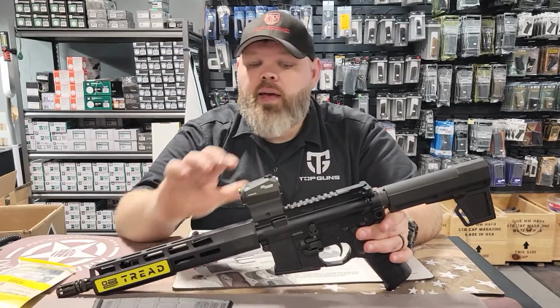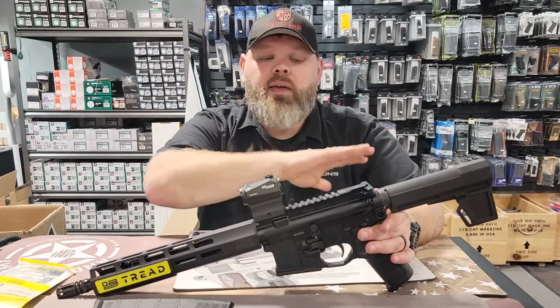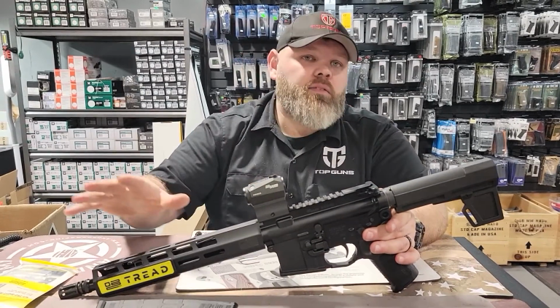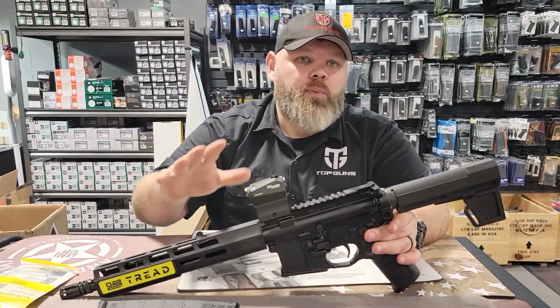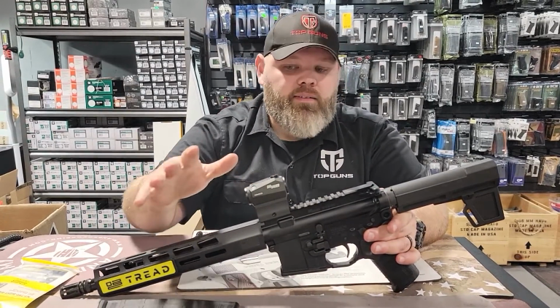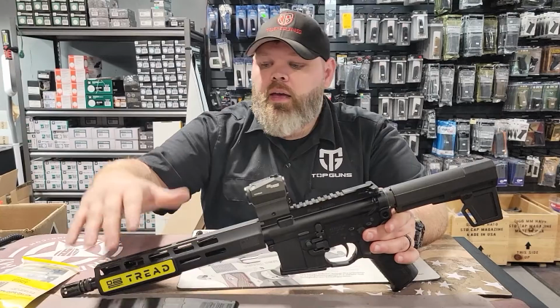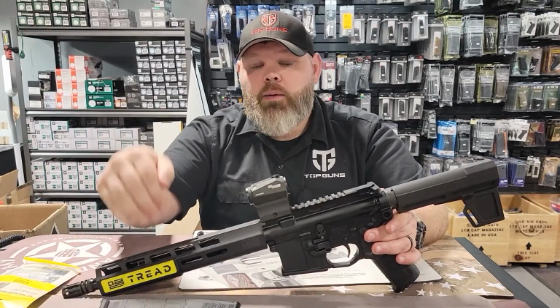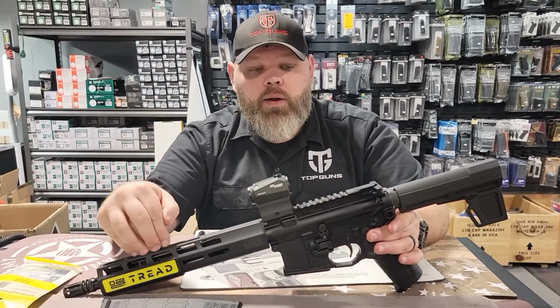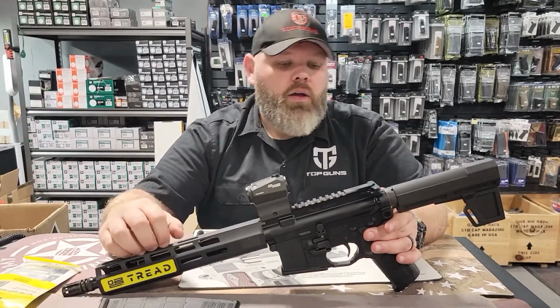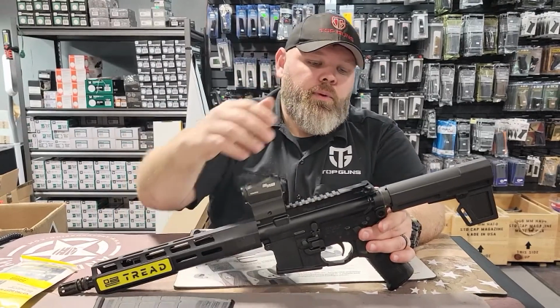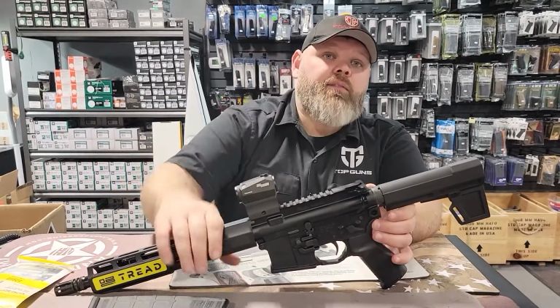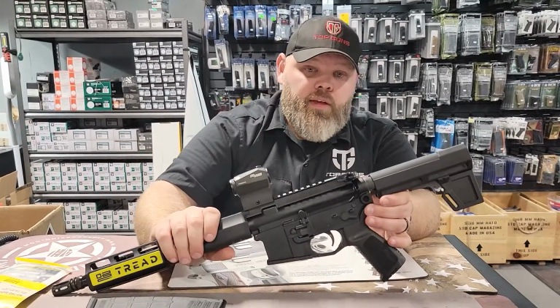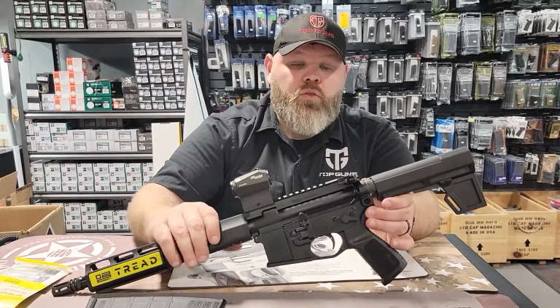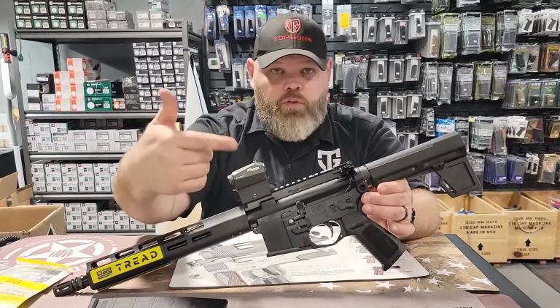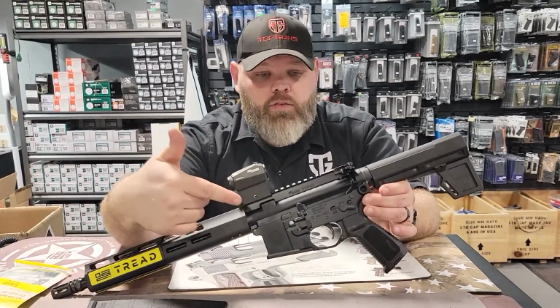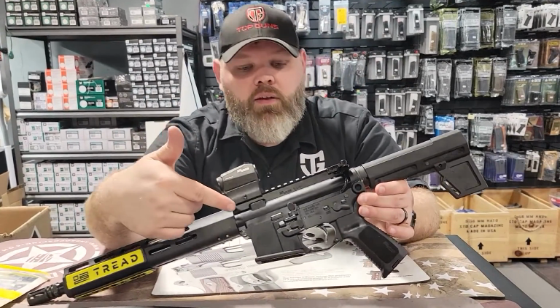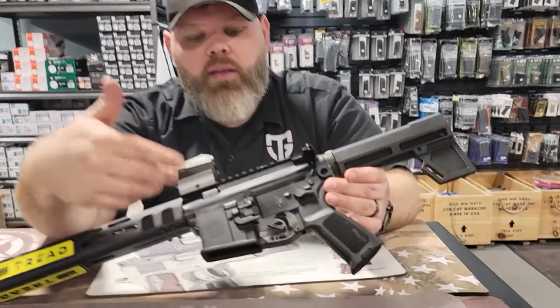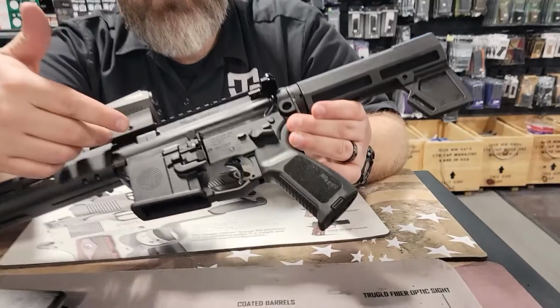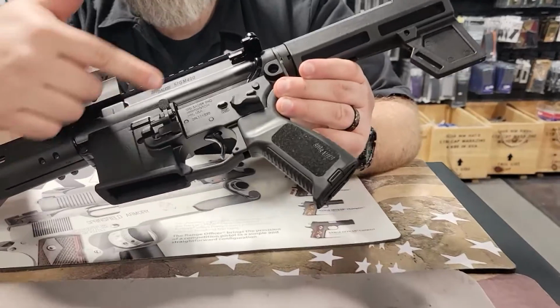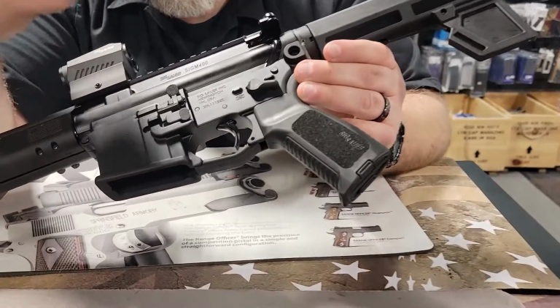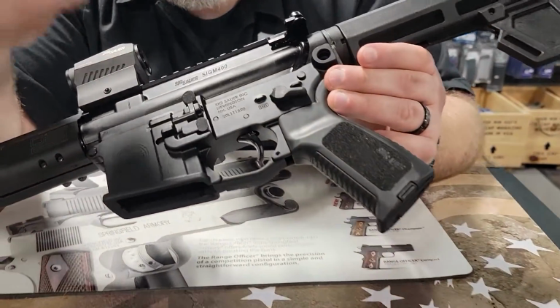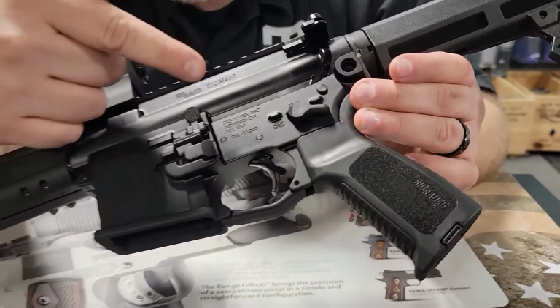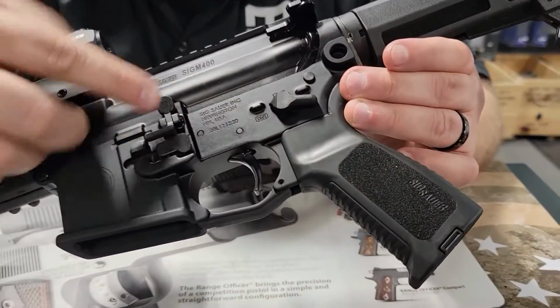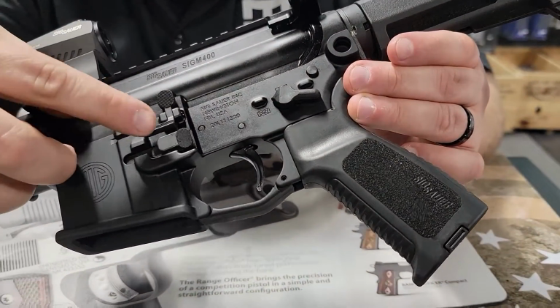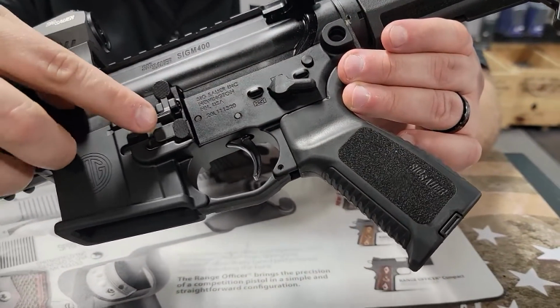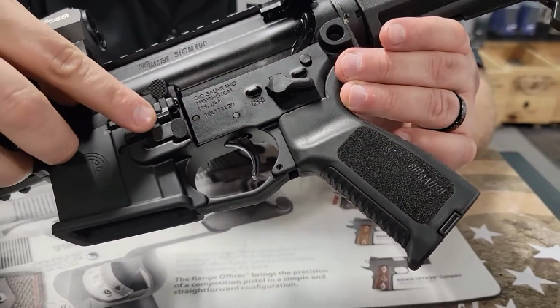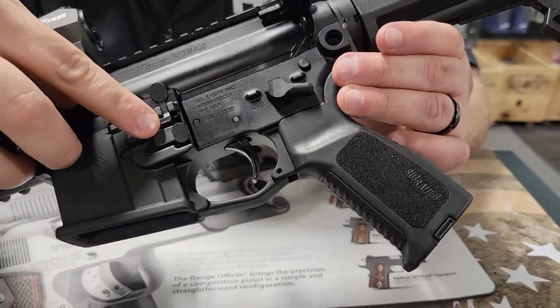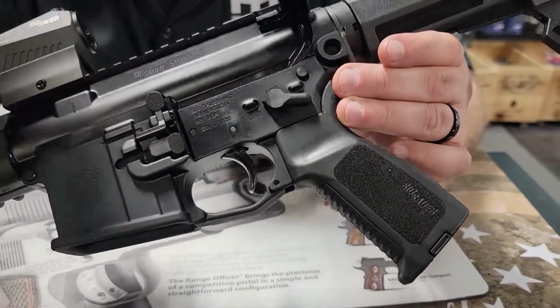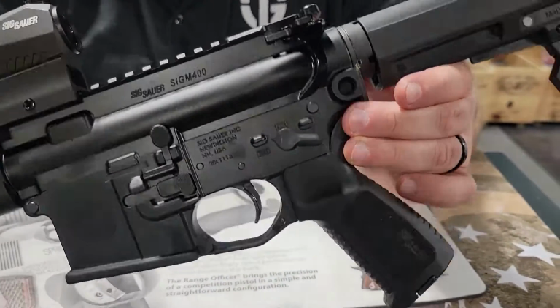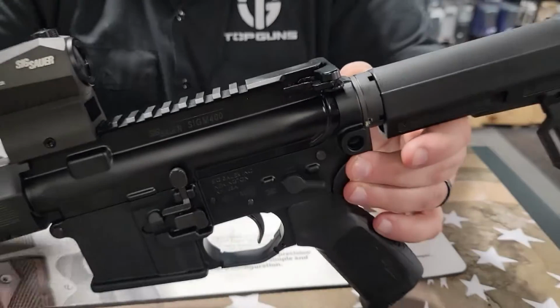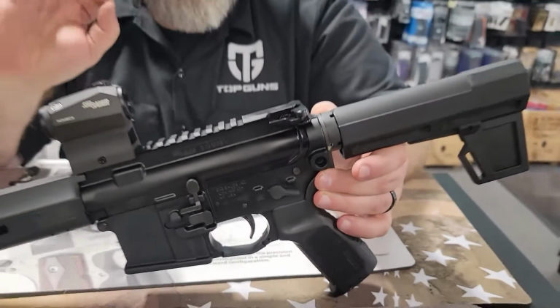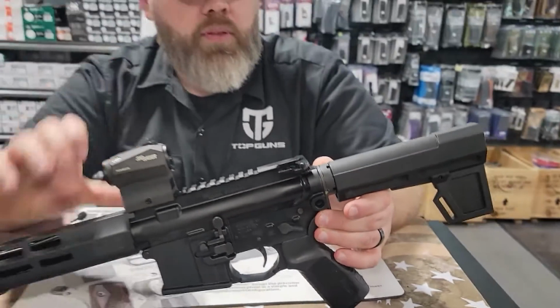It's going to have all the upgrades that you would expect out of SIG: an M-LOK rail, and you're going to be able to have ambidextrous controls, which you can actually see on here. Not very often do you actually see a safety selector and your mag release being ambidextrous, which is a great plus.